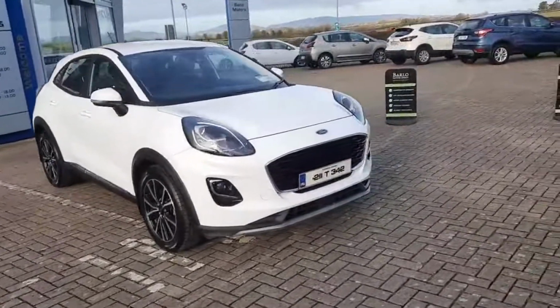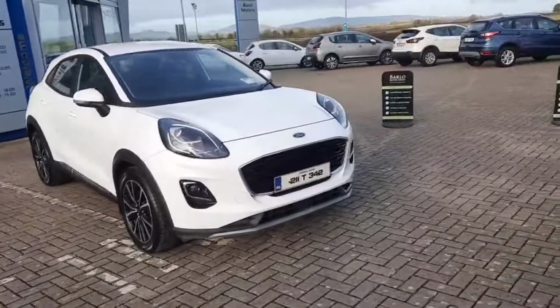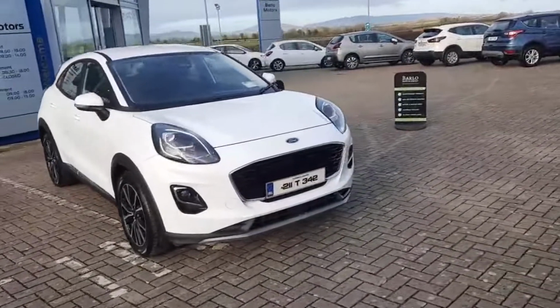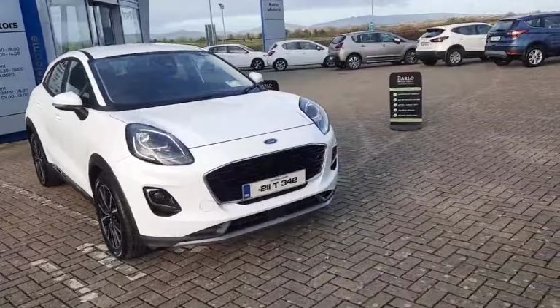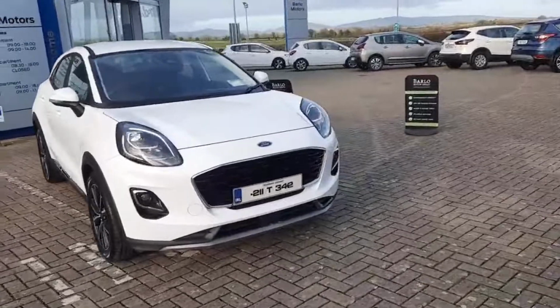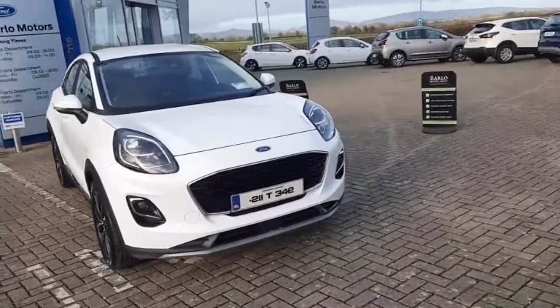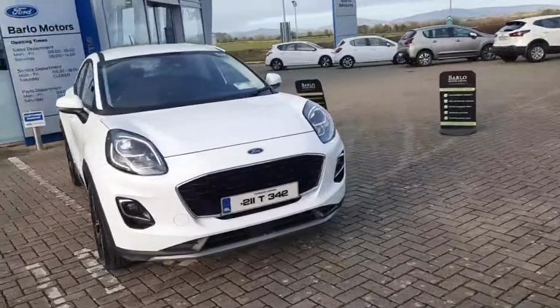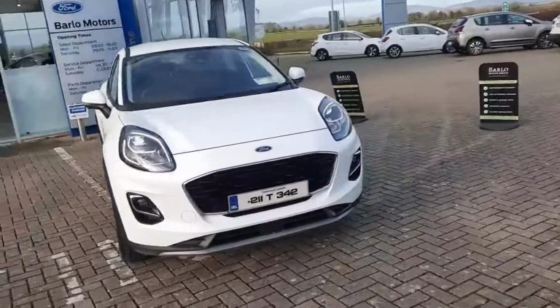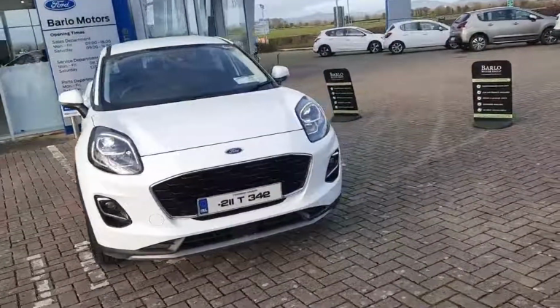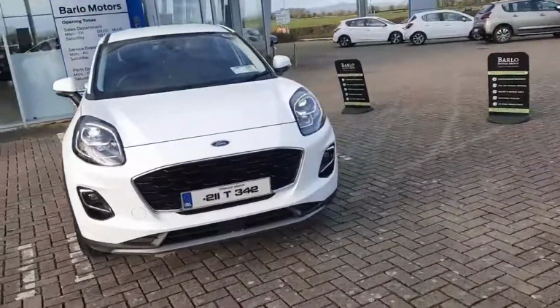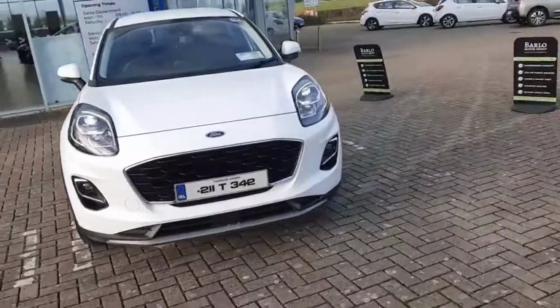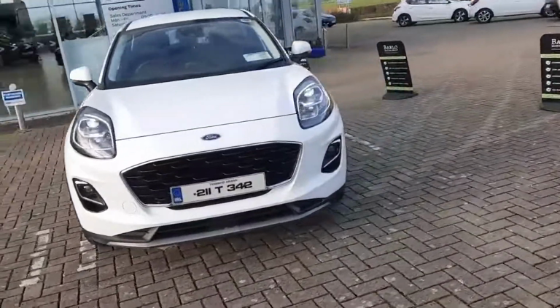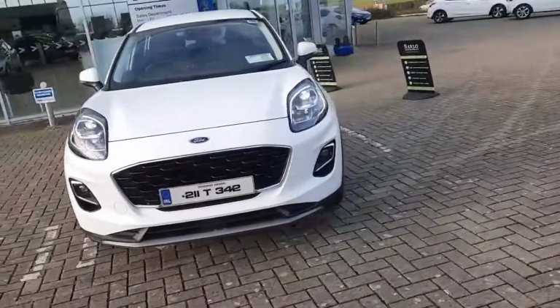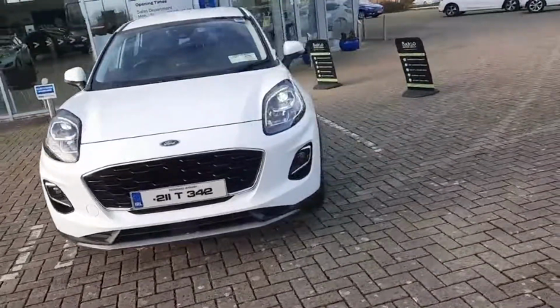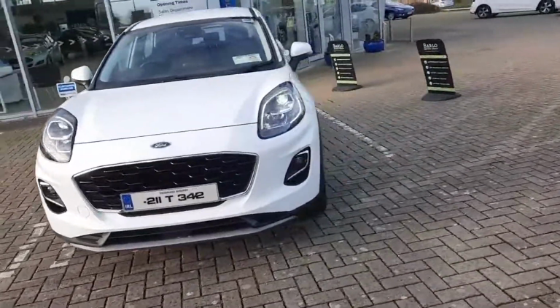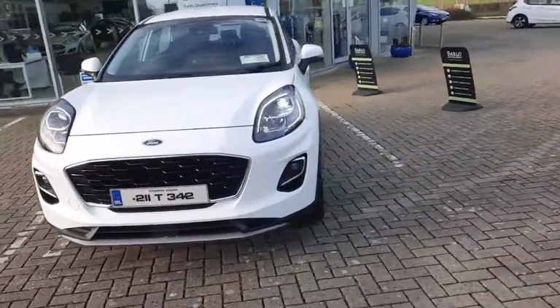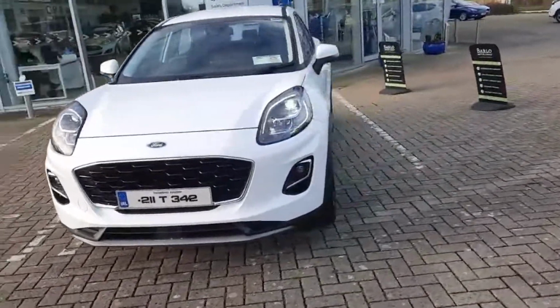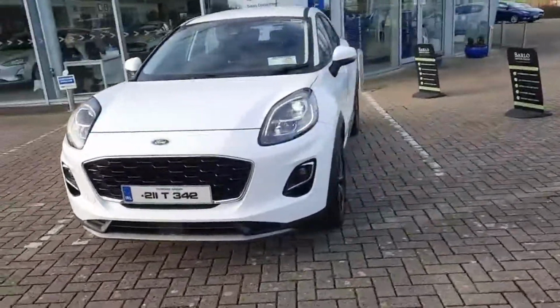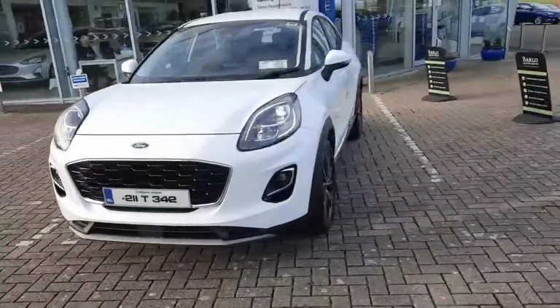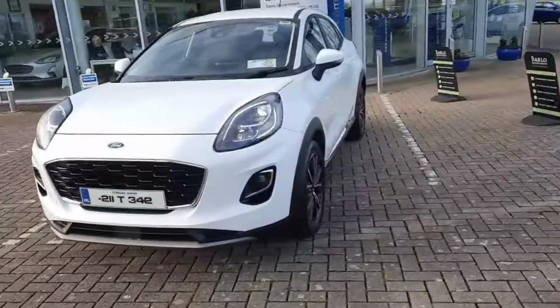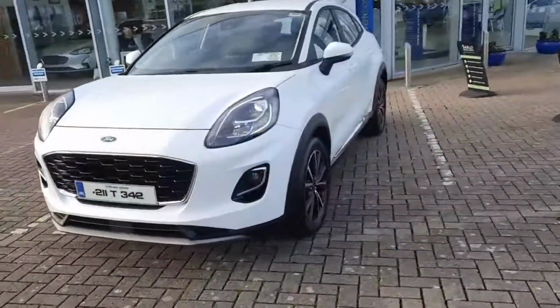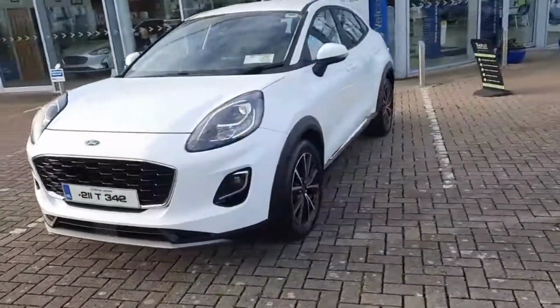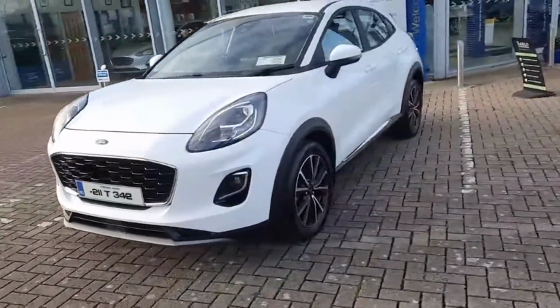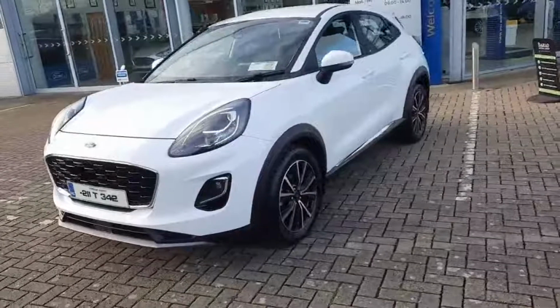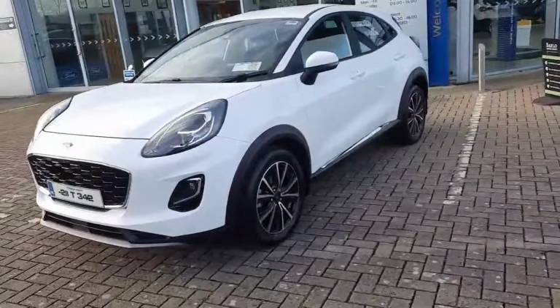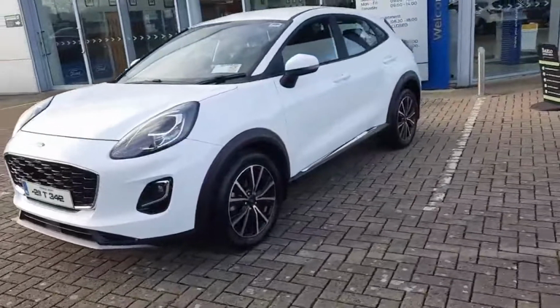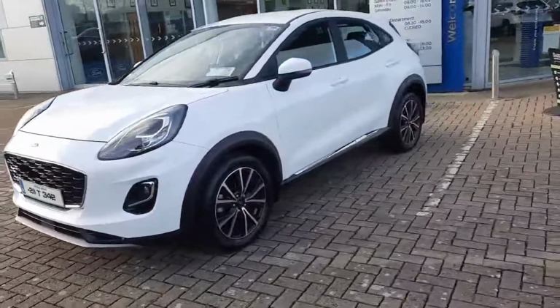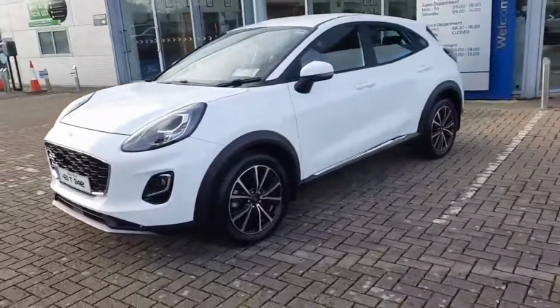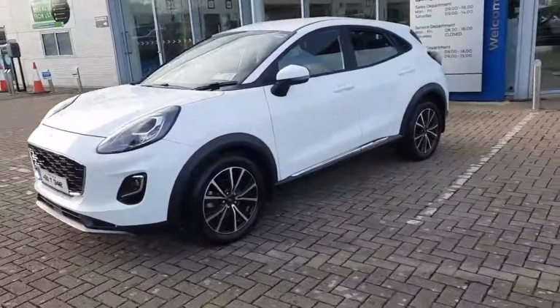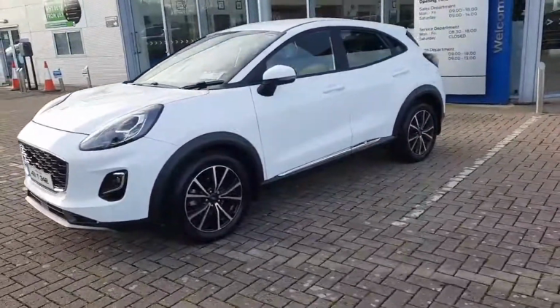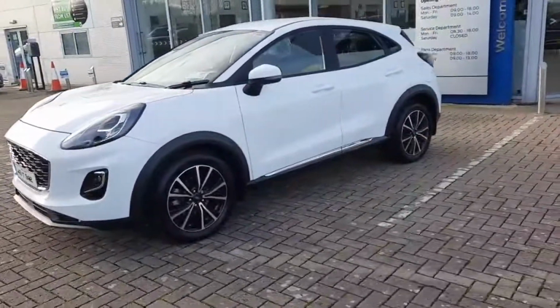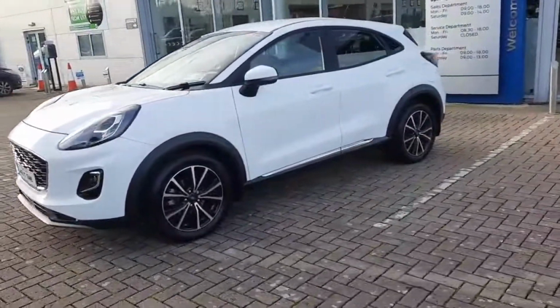It's a one-owner car, was bought here new, just over 31,000 kilometres. Frozen white is the colour, and it's pretty much in showroom condition.